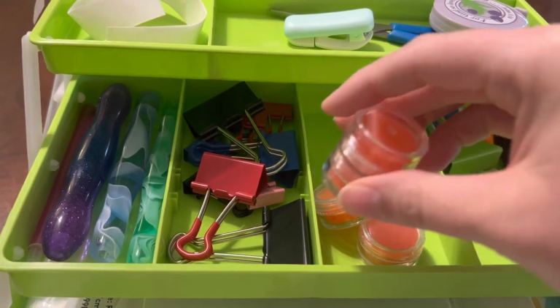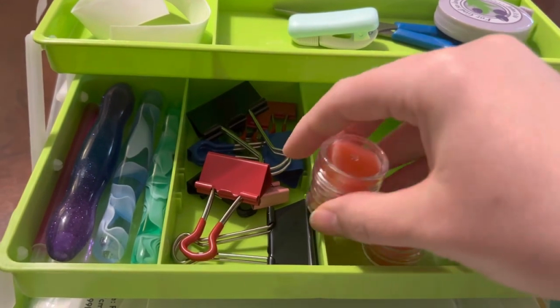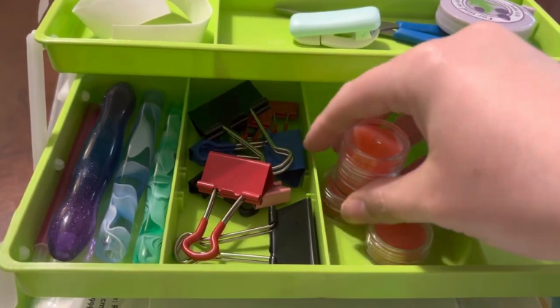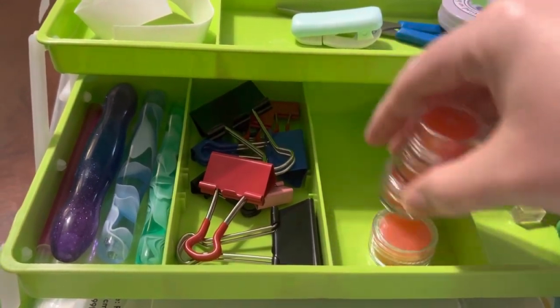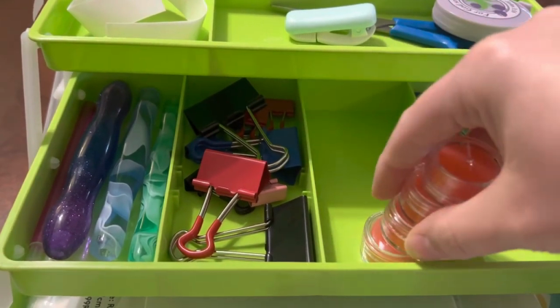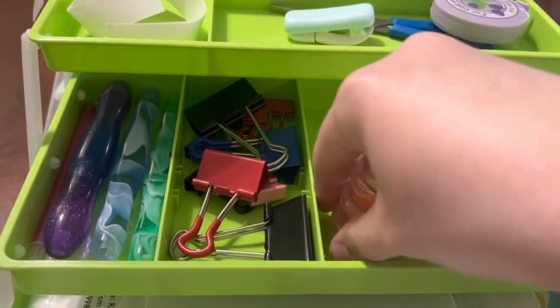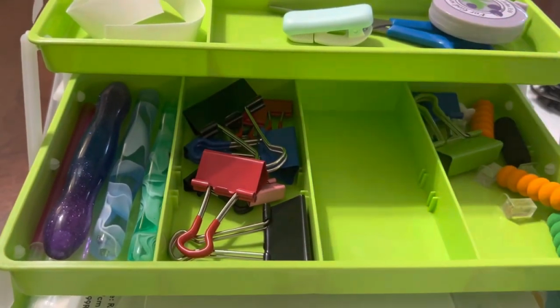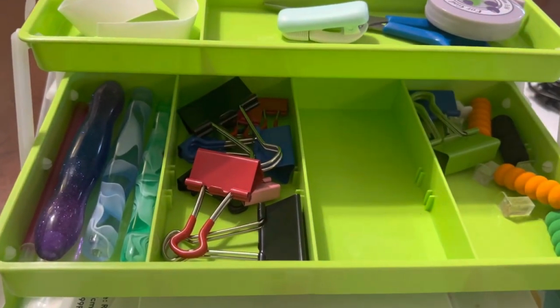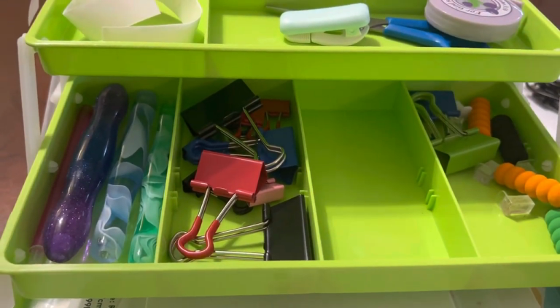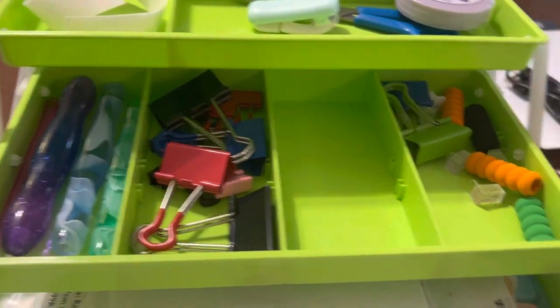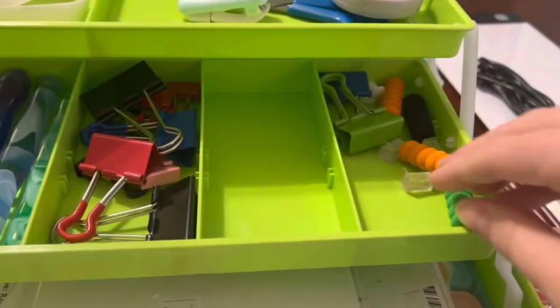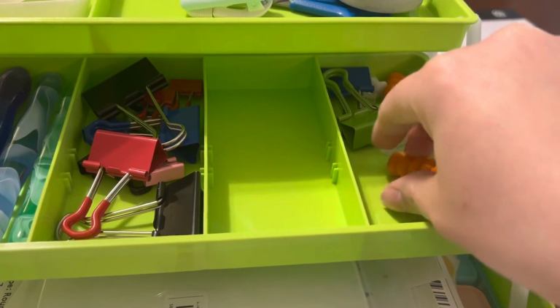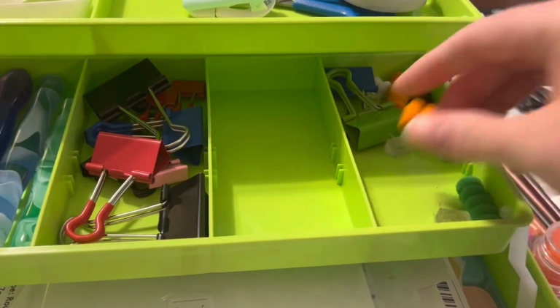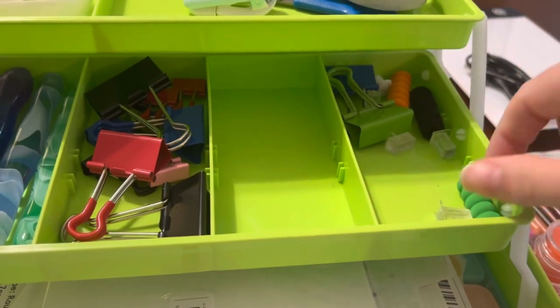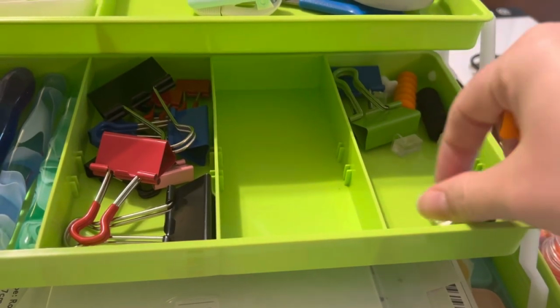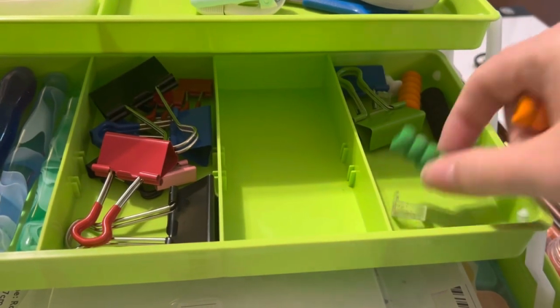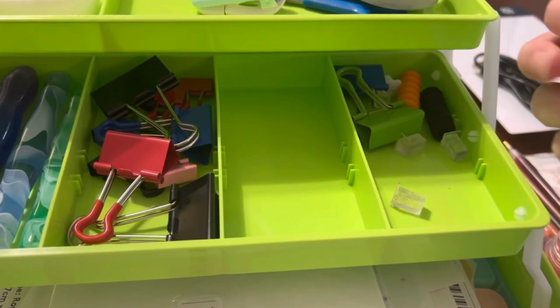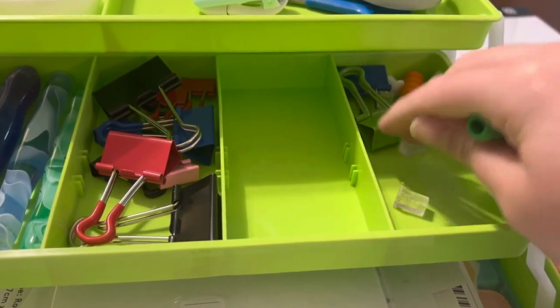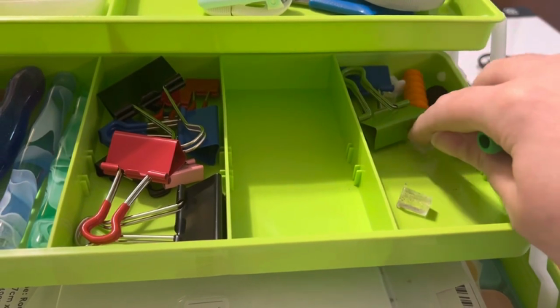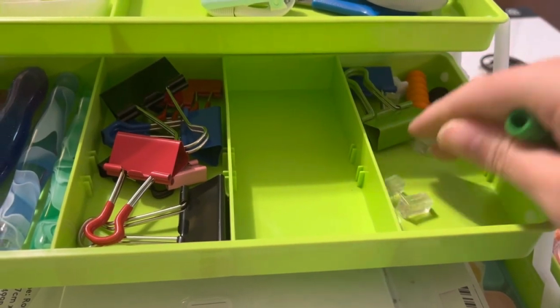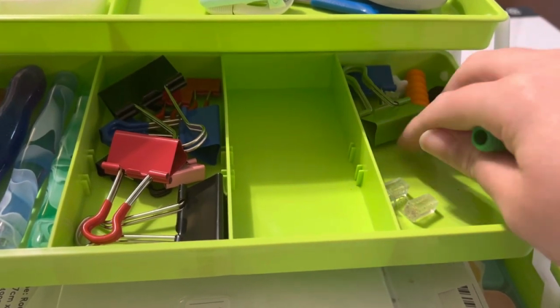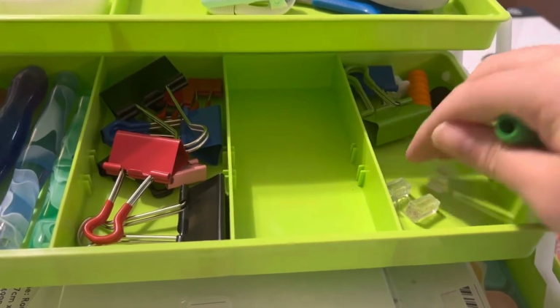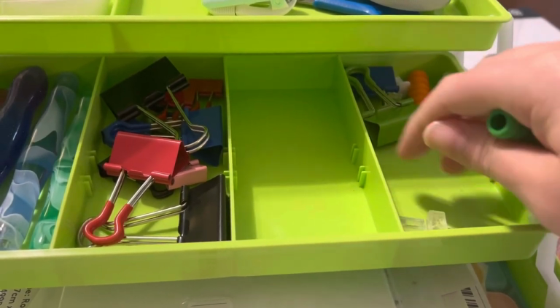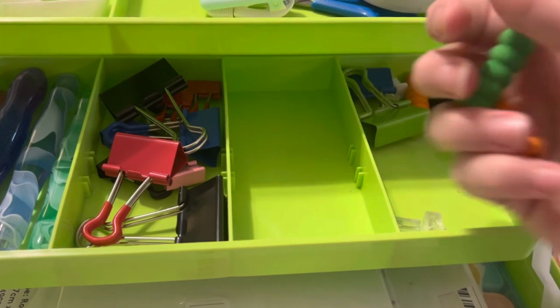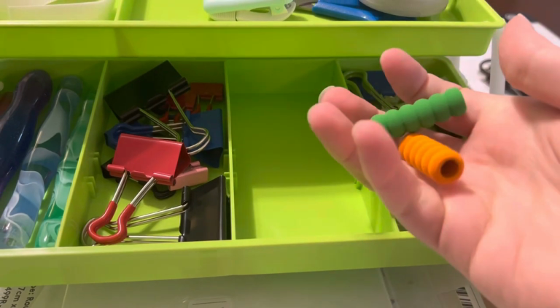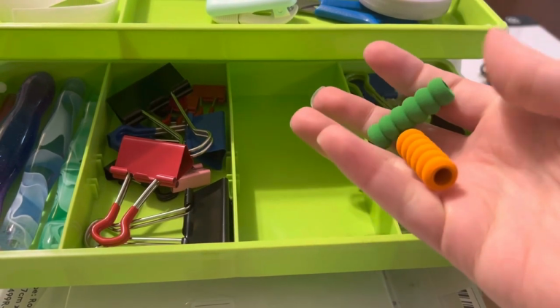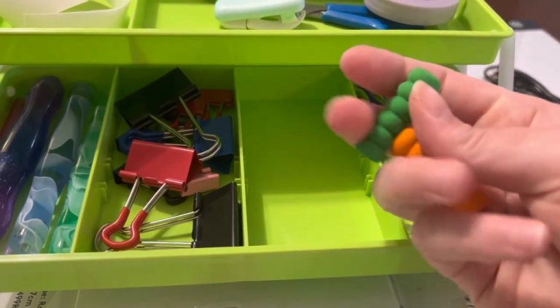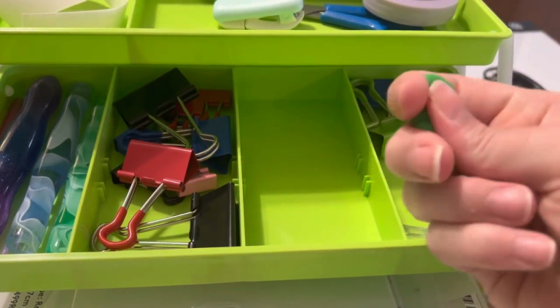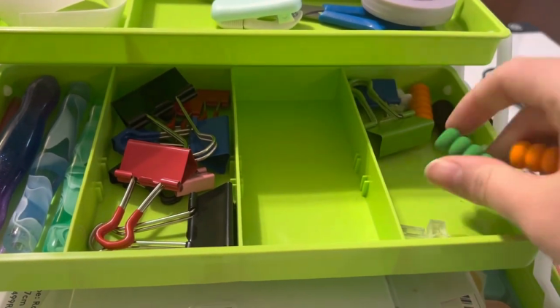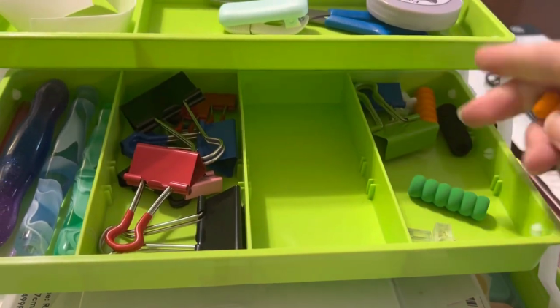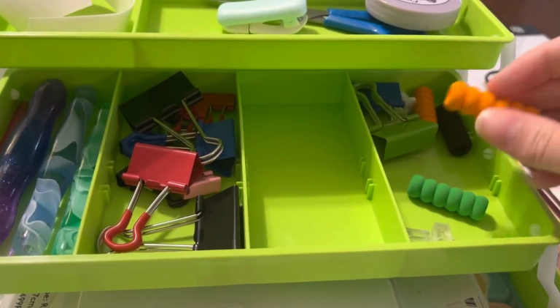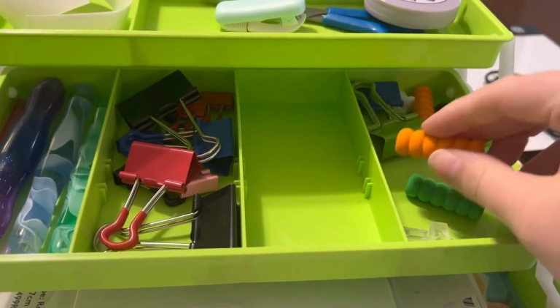These are just little waxes in their containers — nothing crazy or special. And then in here a random assortment of things that I need to go through, apparently, plus some squishies or thumb grips for your pens.